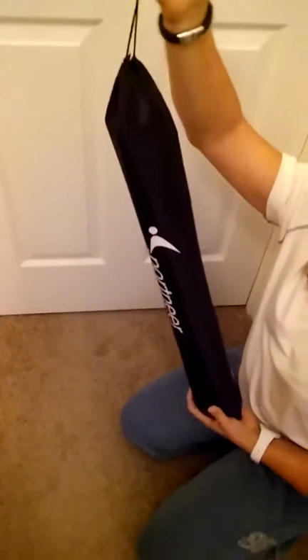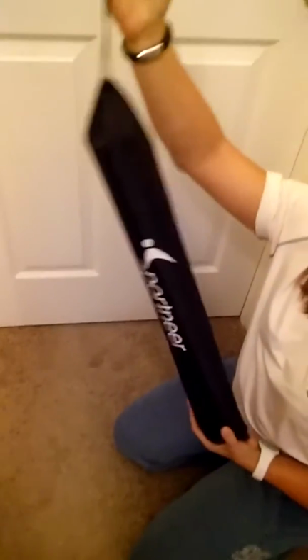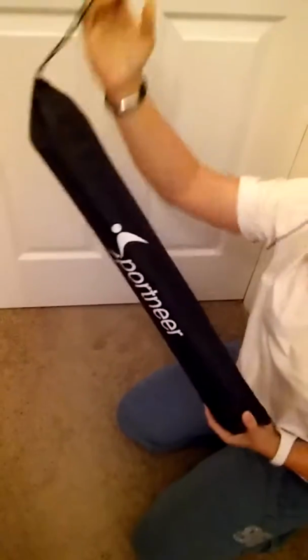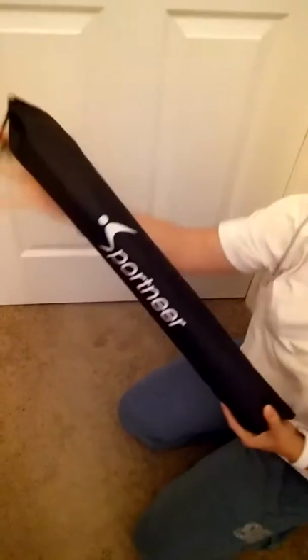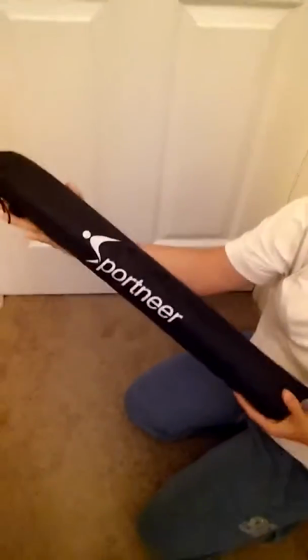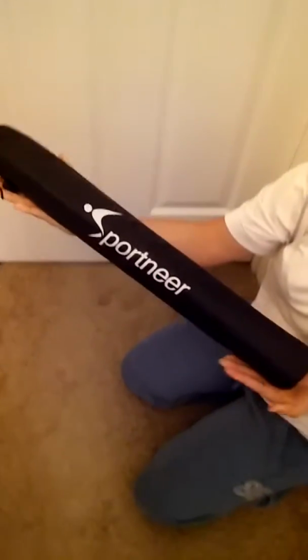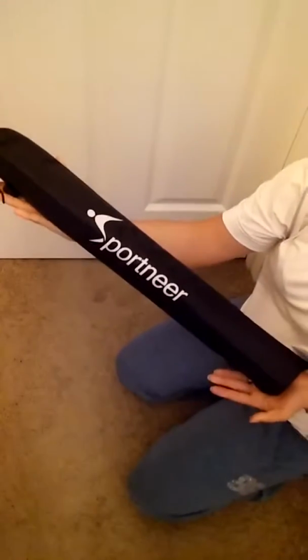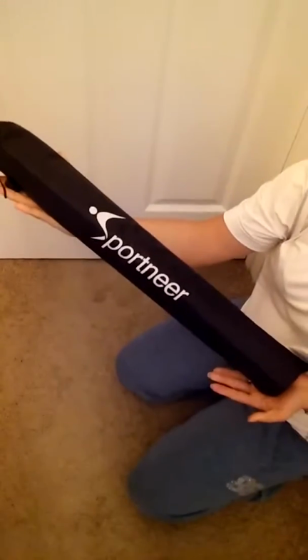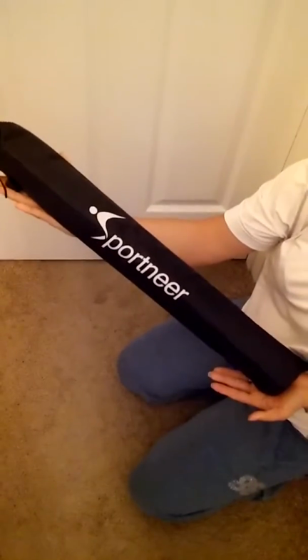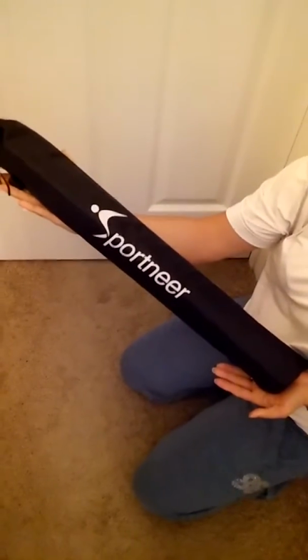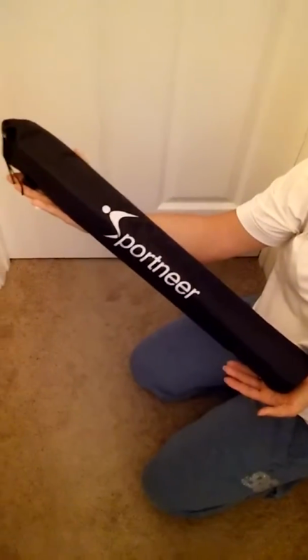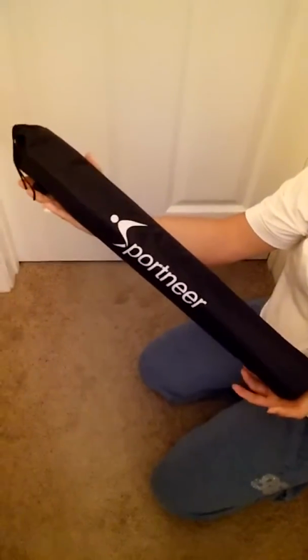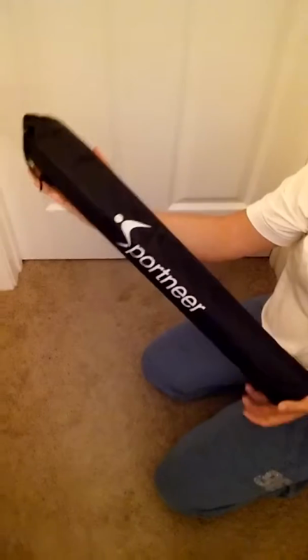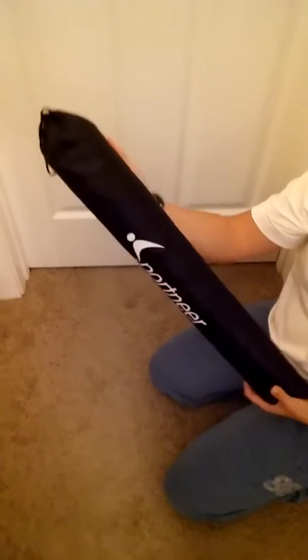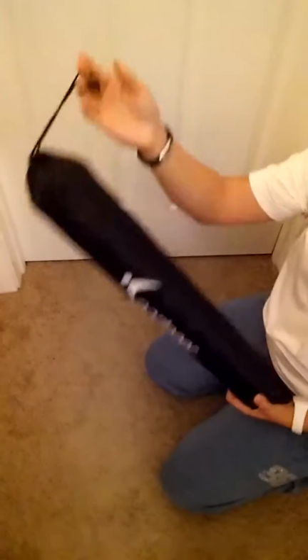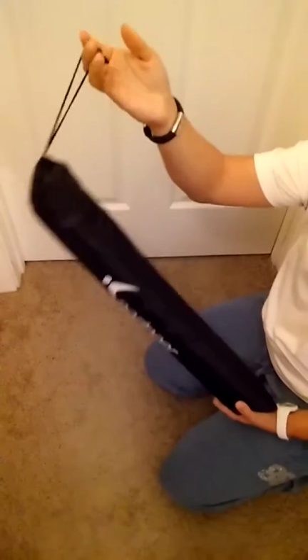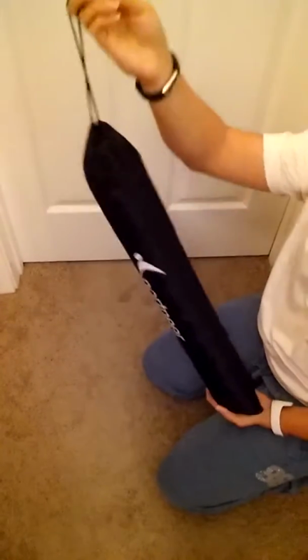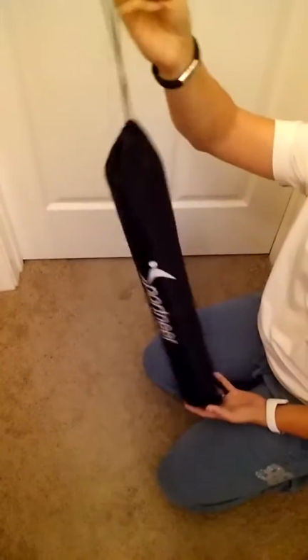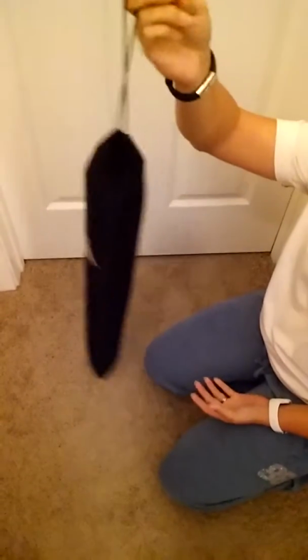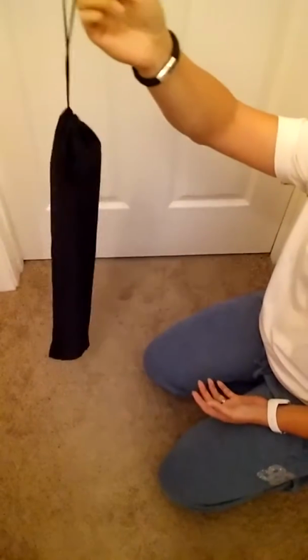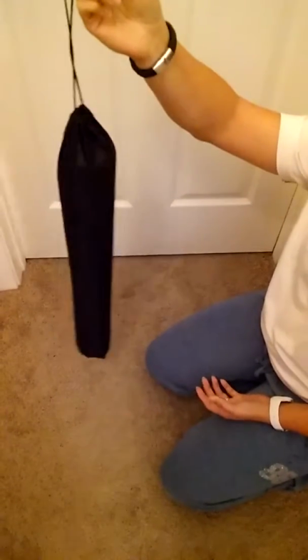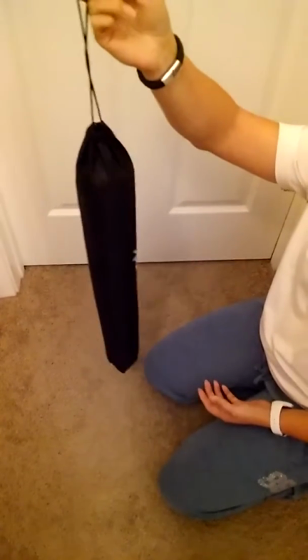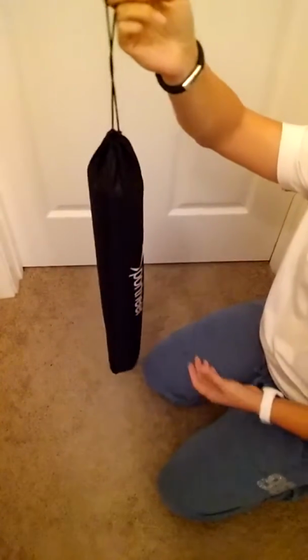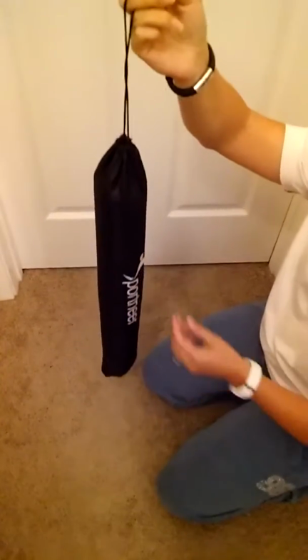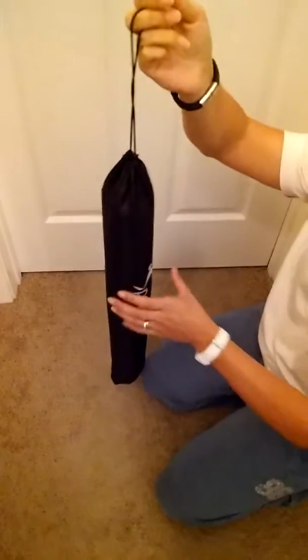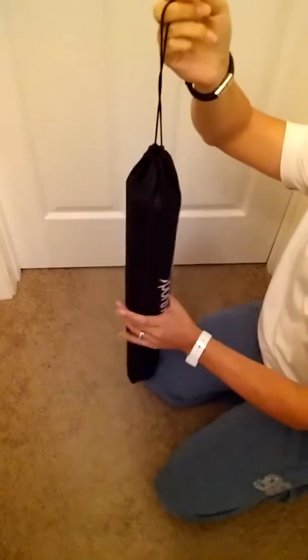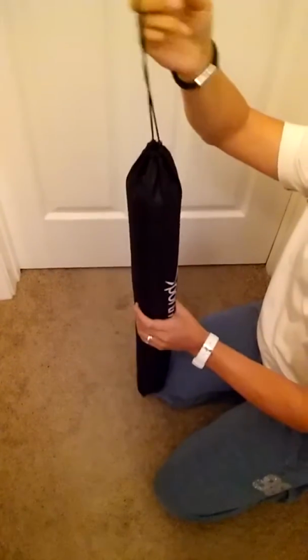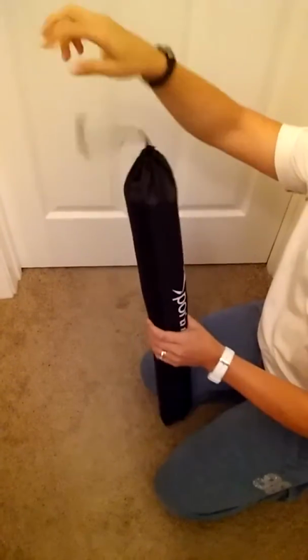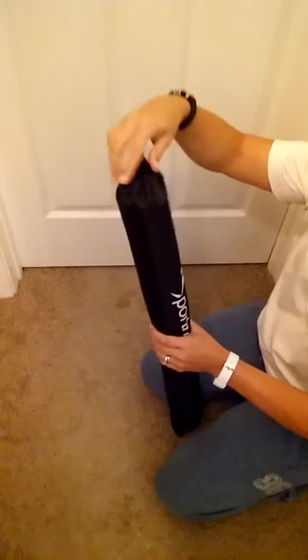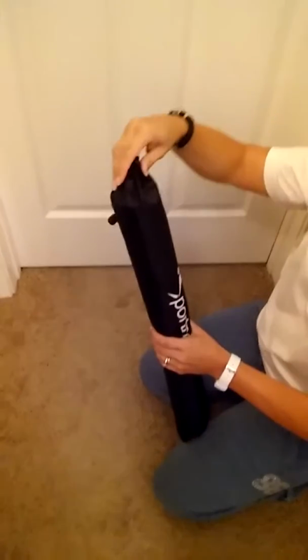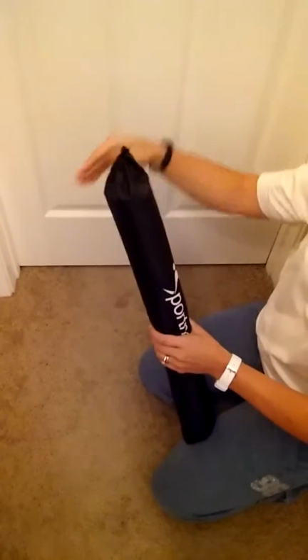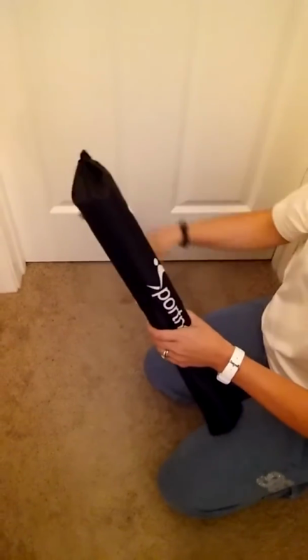And there you go — Sport Near portable camping picnic table. This is Charlotte with minersreviews.net, and y'all have a good day.